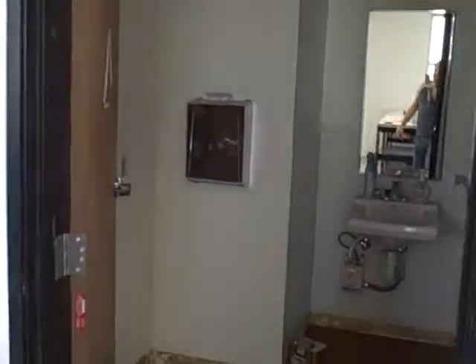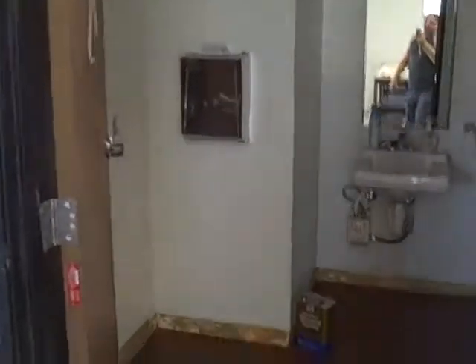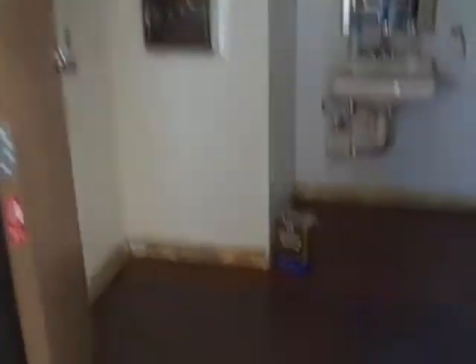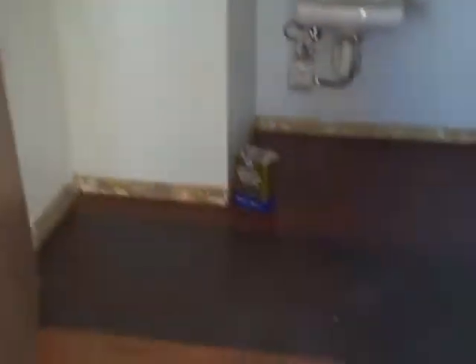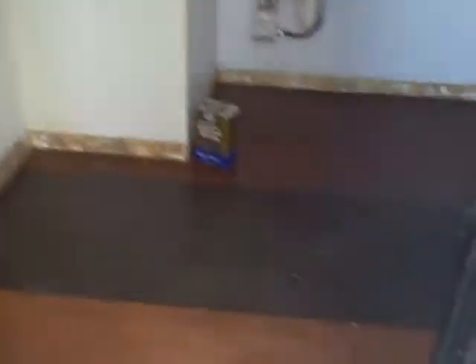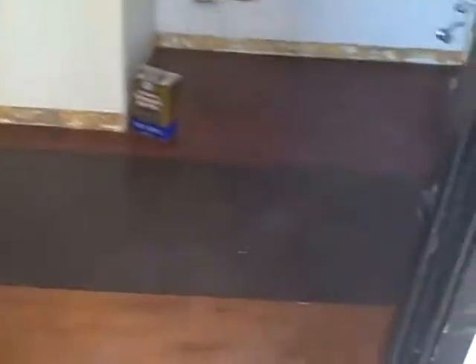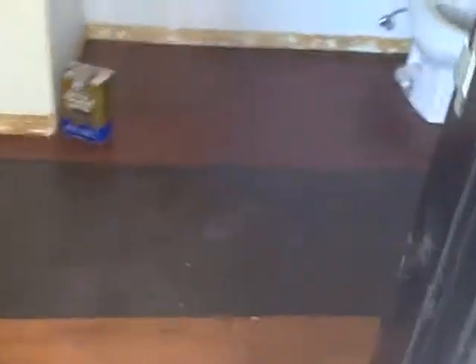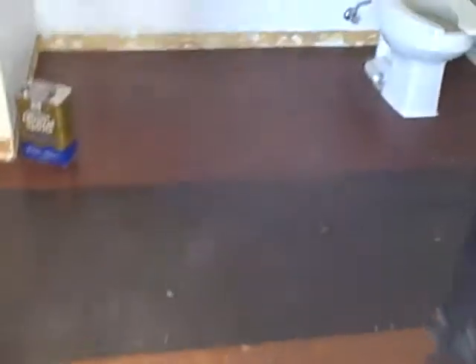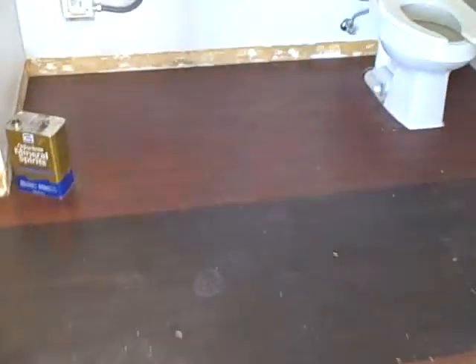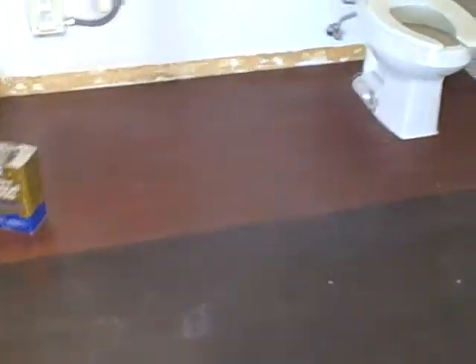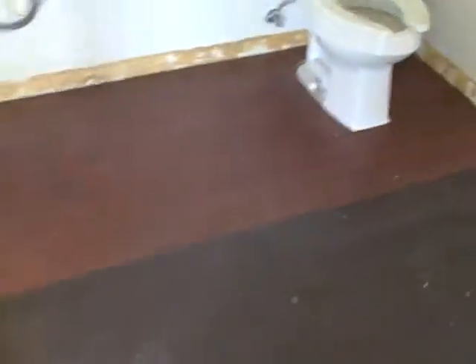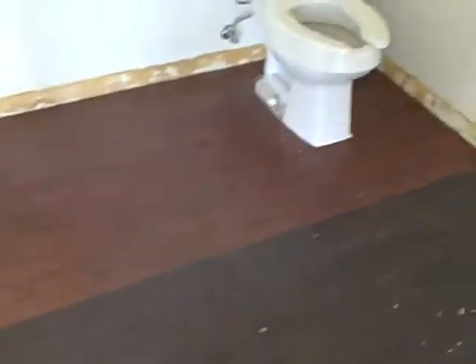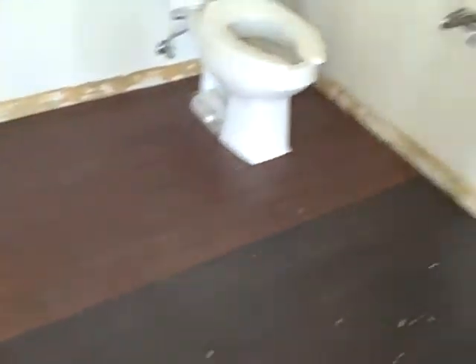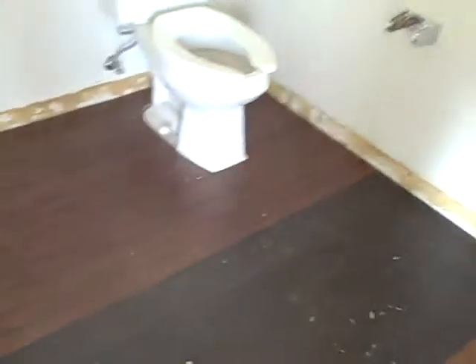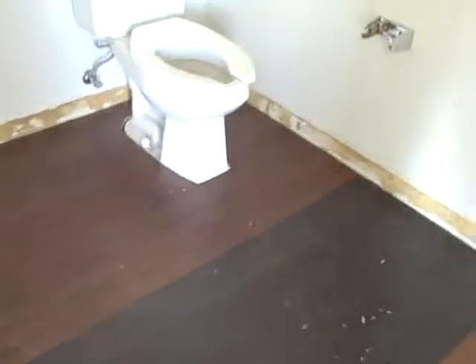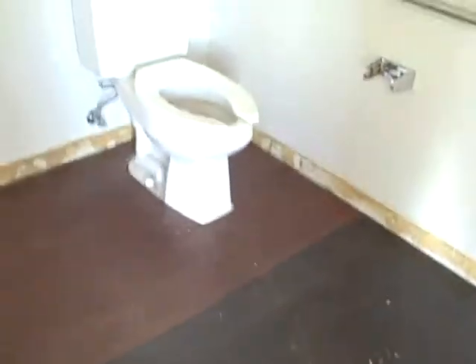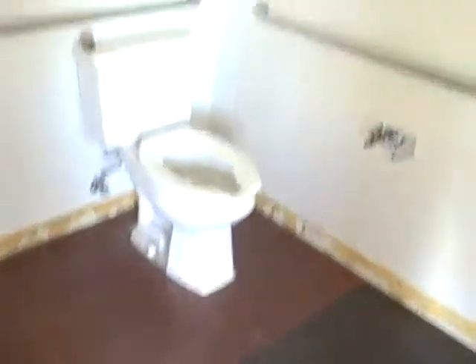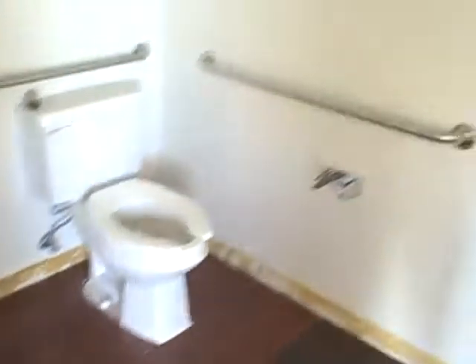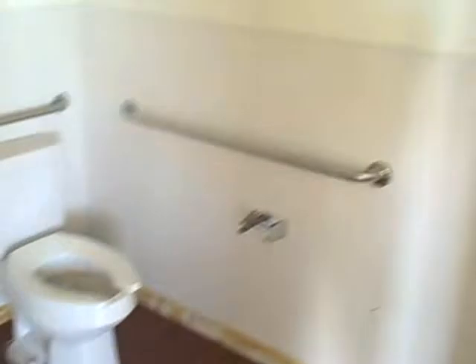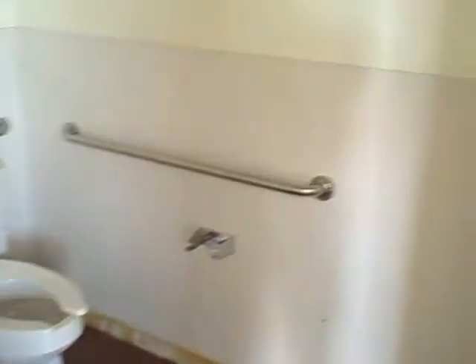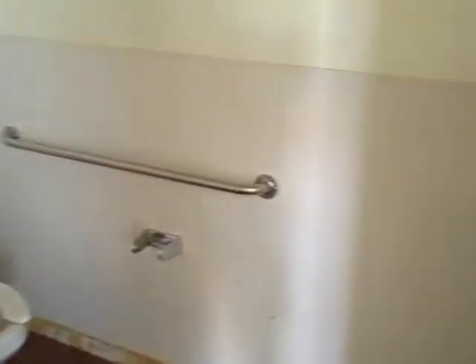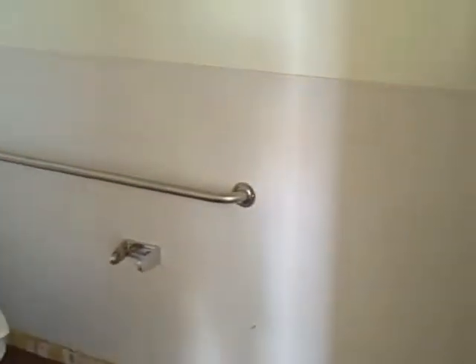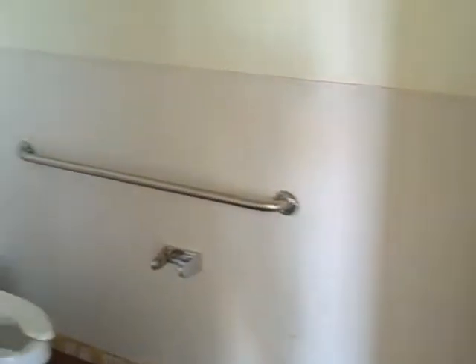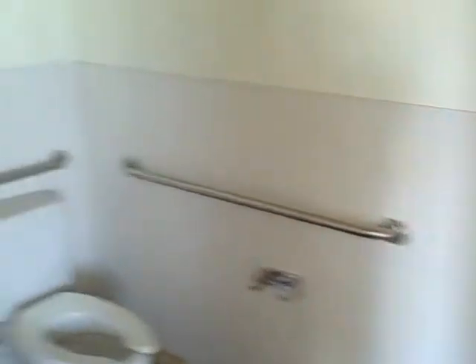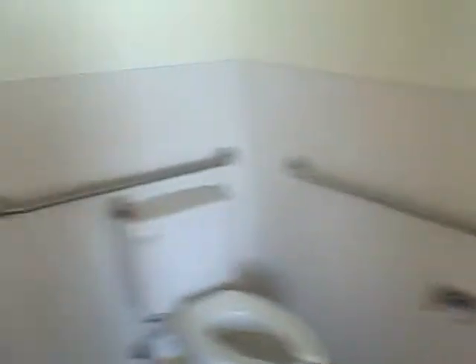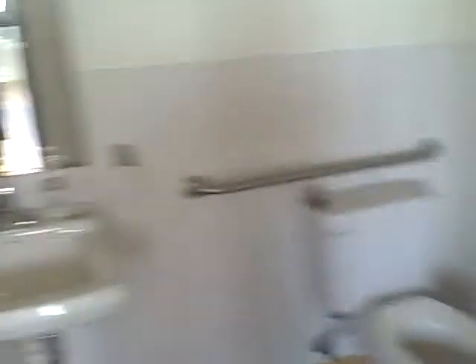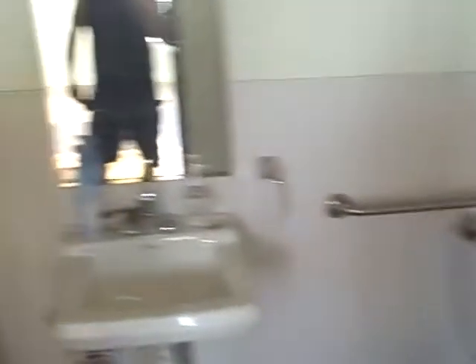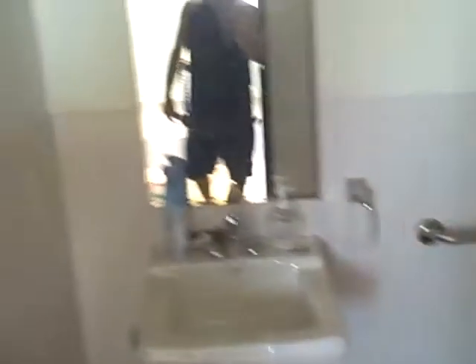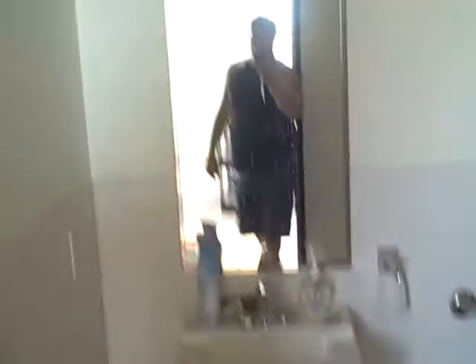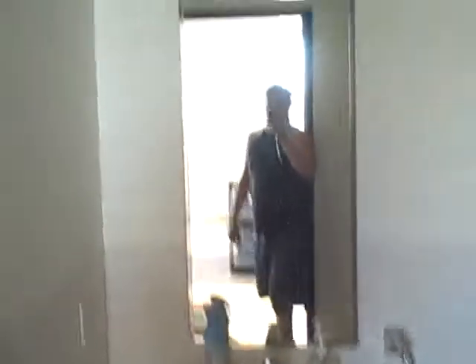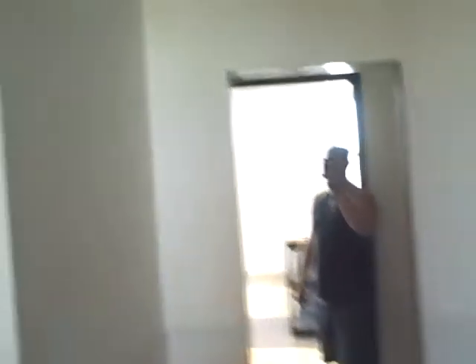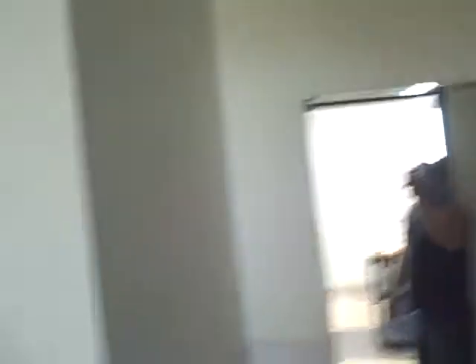This is the bathroom. We got the floor all in. Everything is ADA. I'm approved.